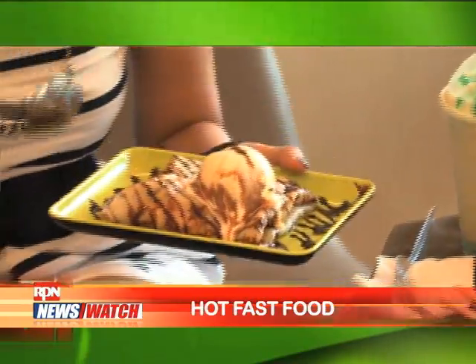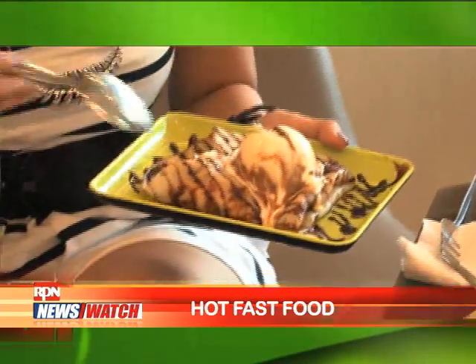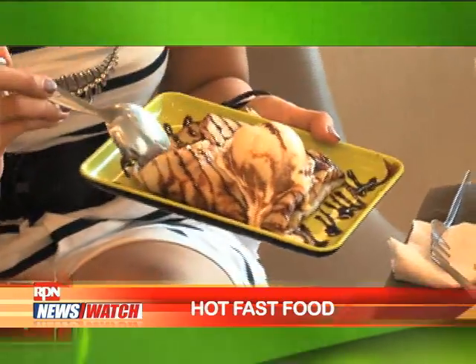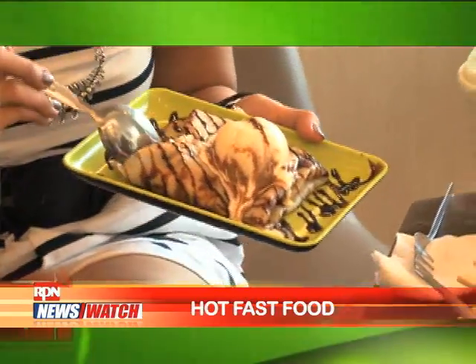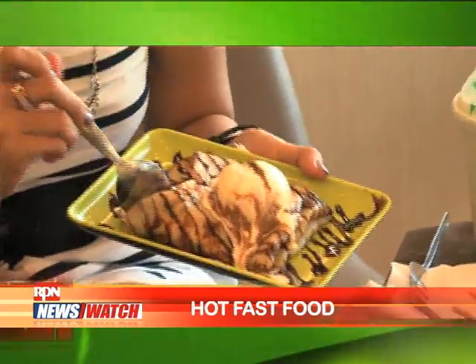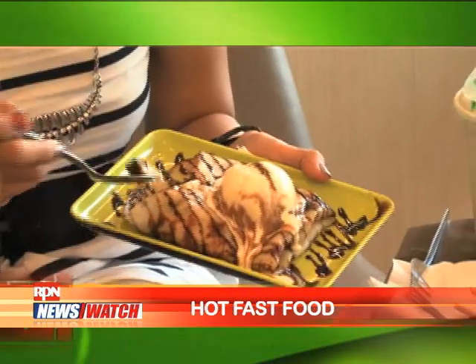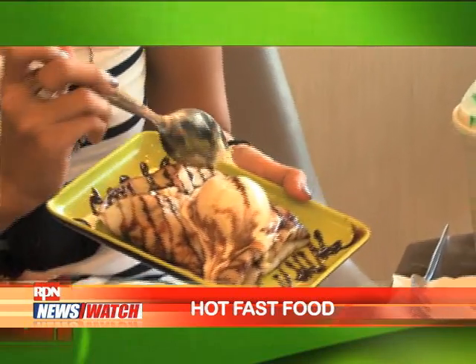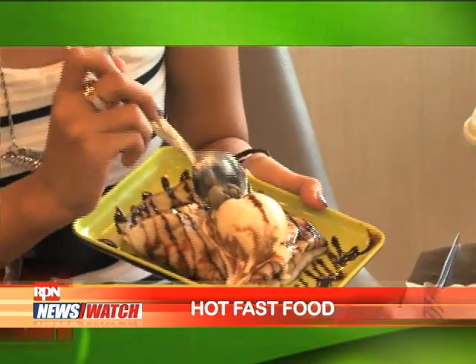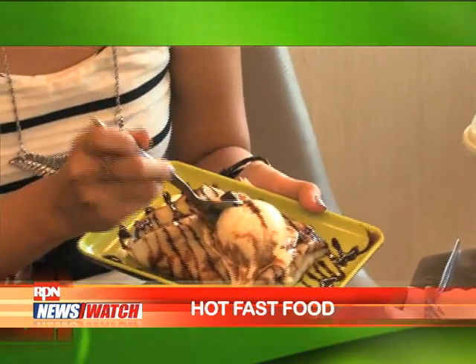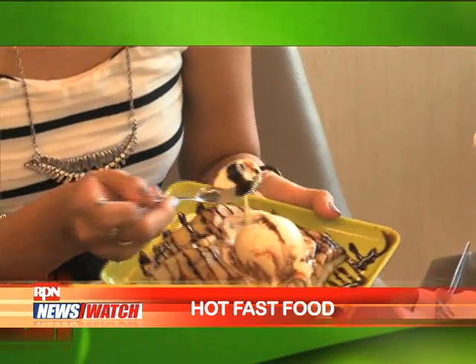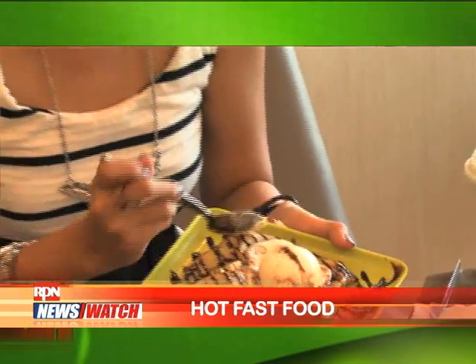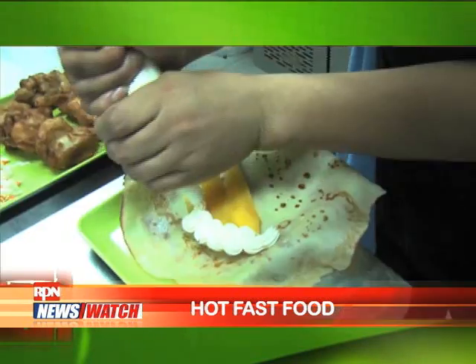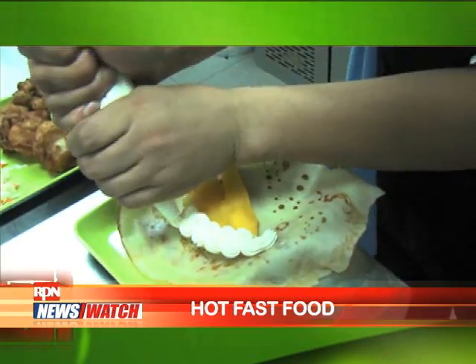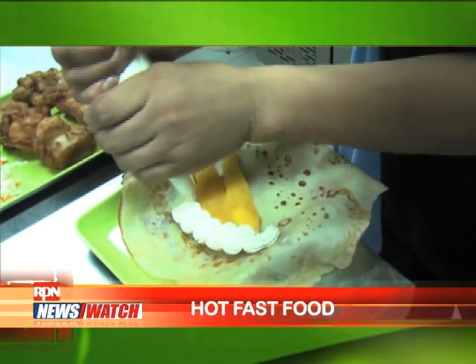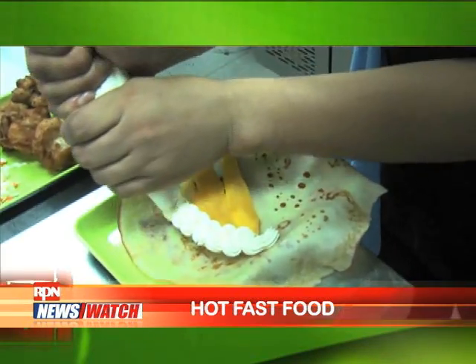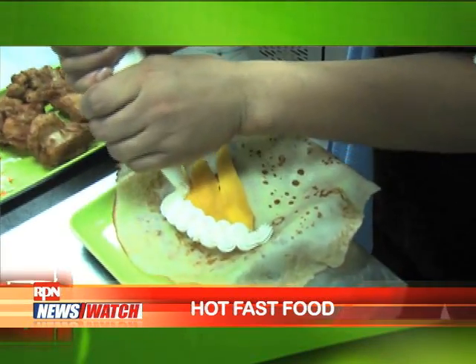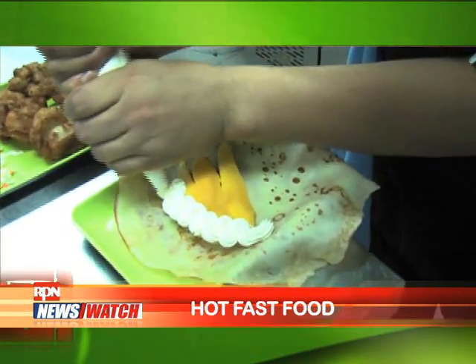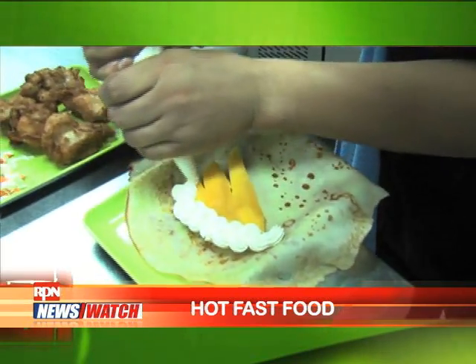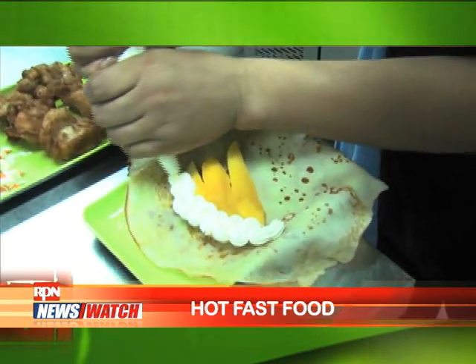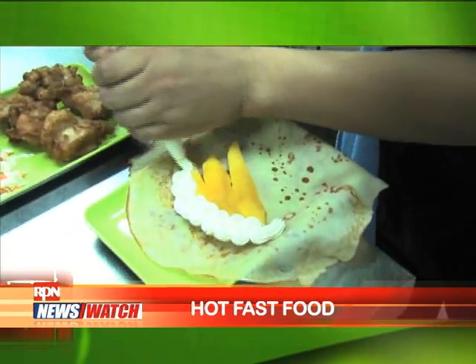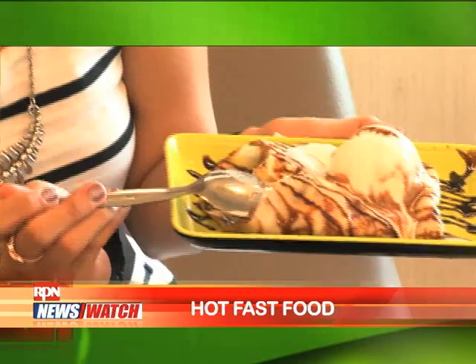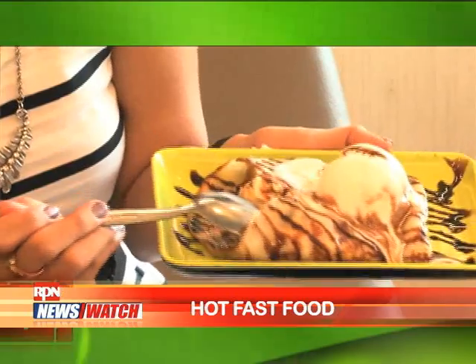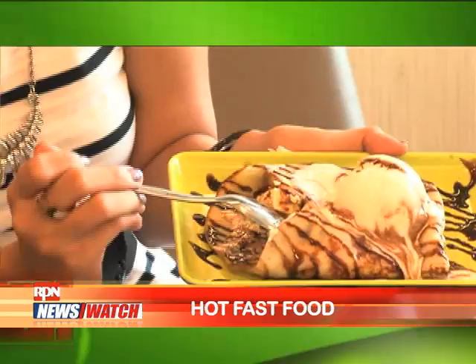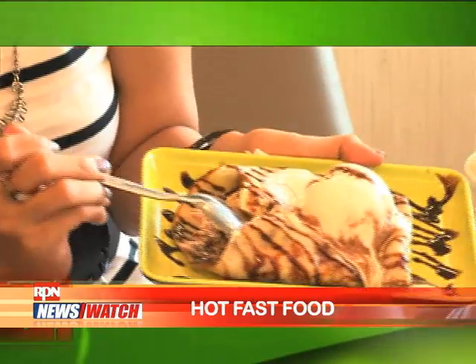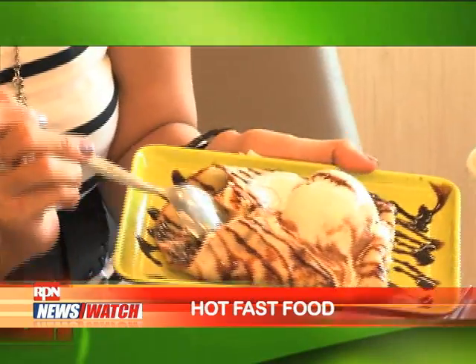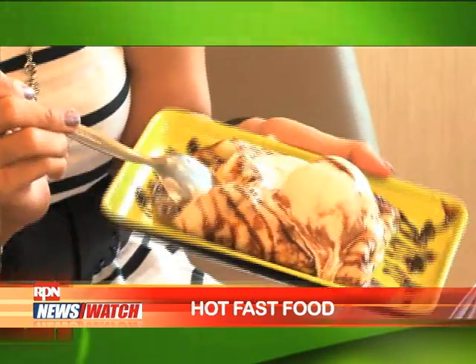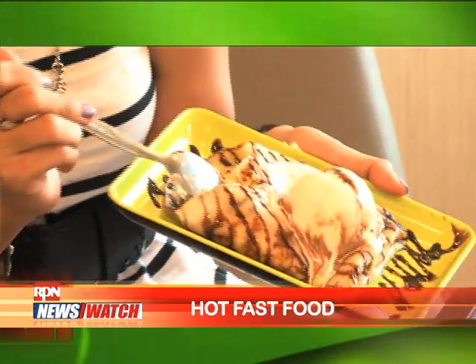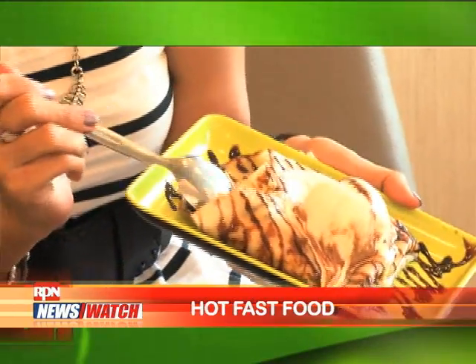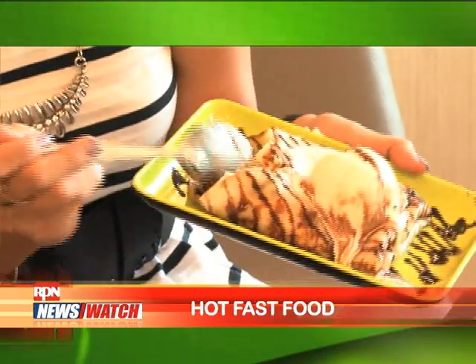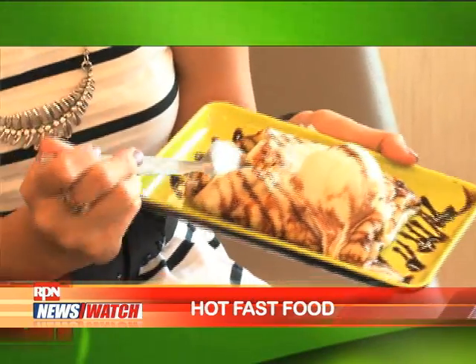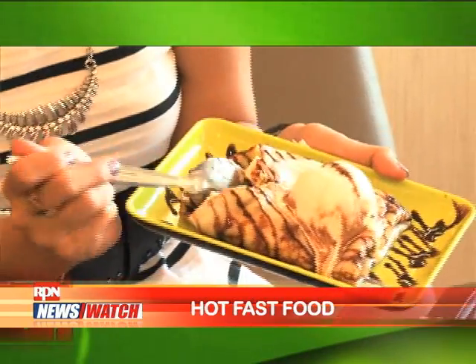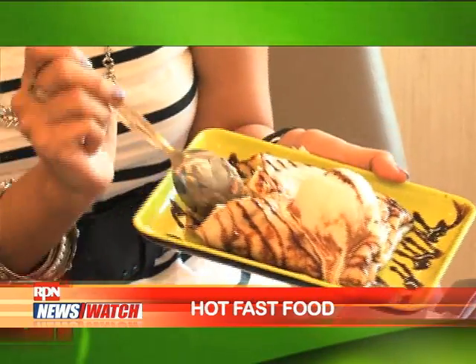This crepe is the Moshi Moshi special crepe. We have the best cheesecake ever — it's topped with cheesecake. It's a mango crepe with ice cream. You can order it without the cheesecake or without the ice cream.